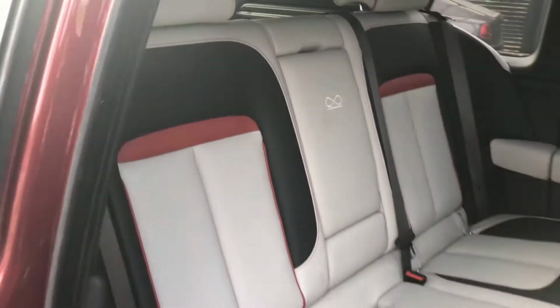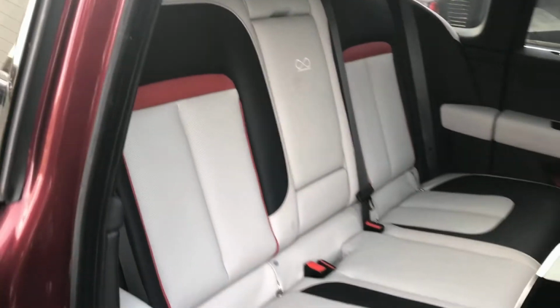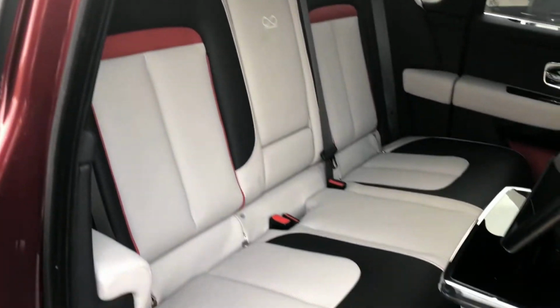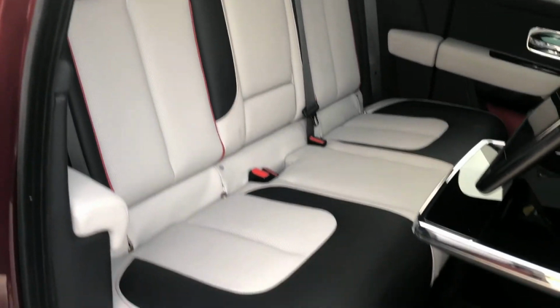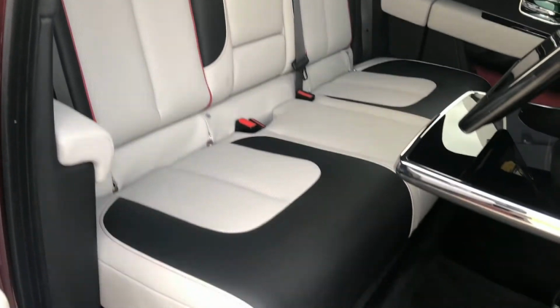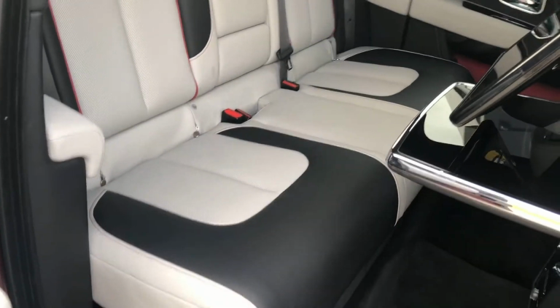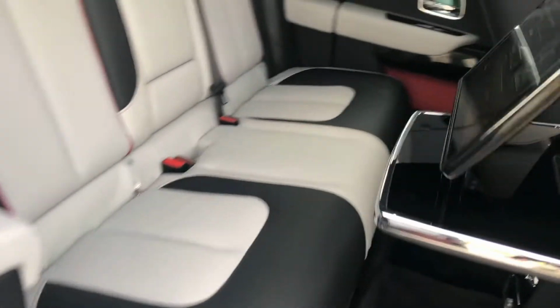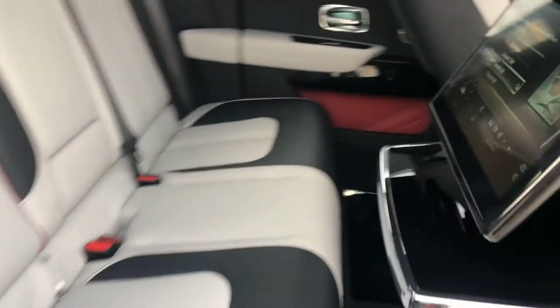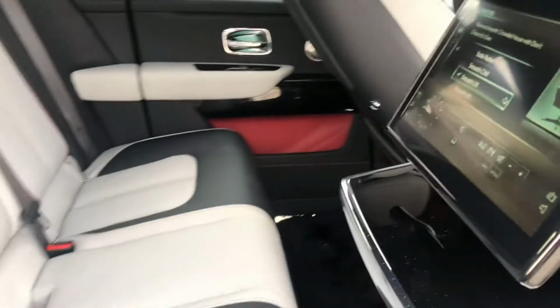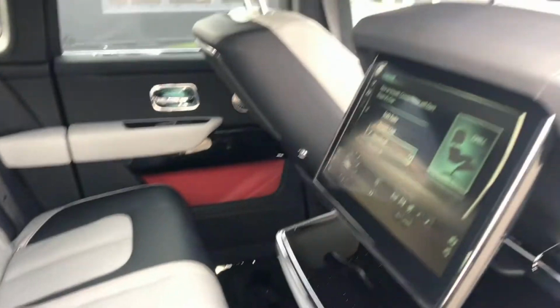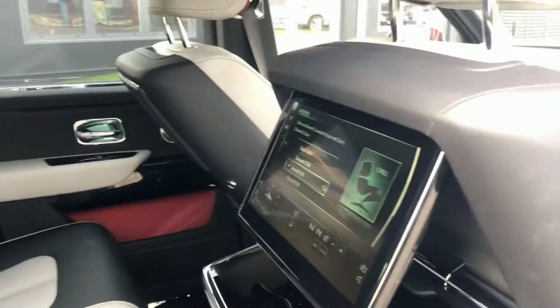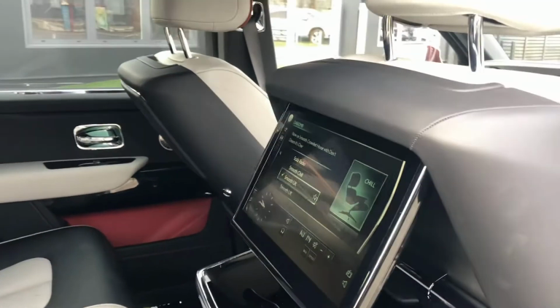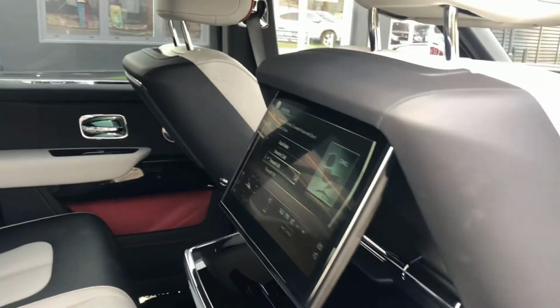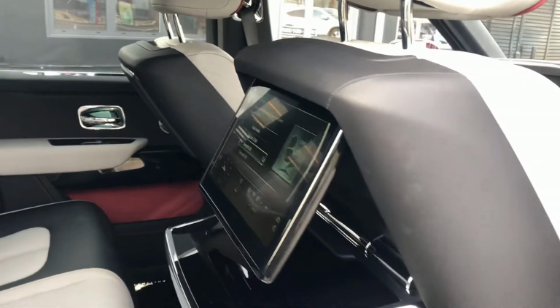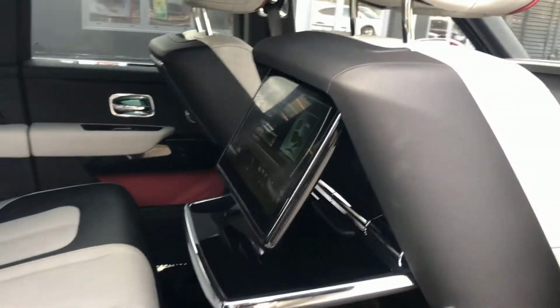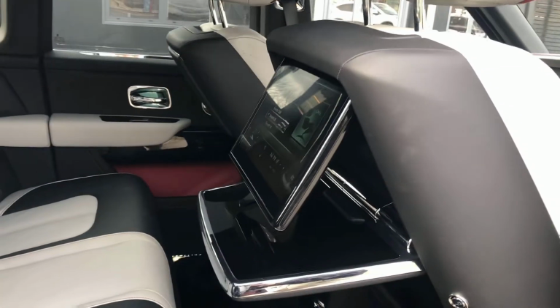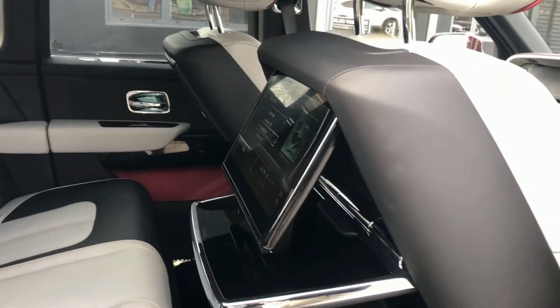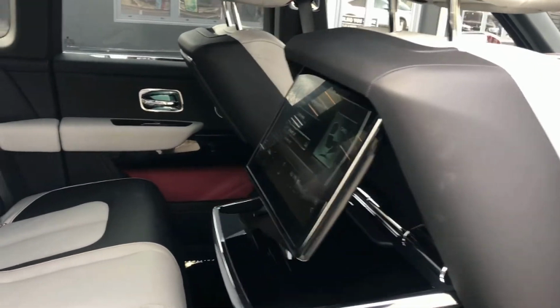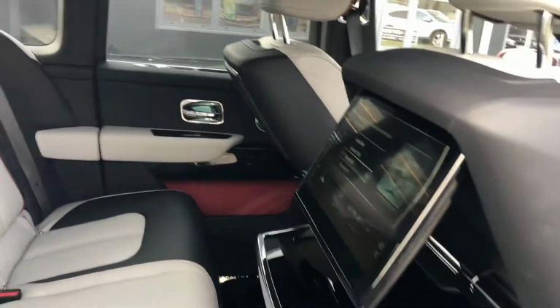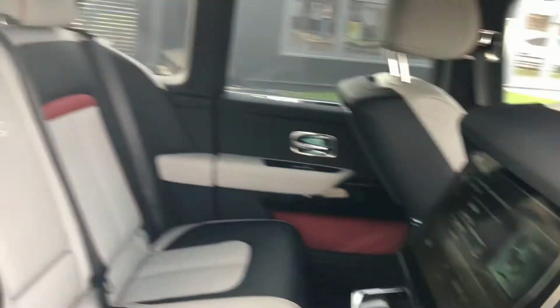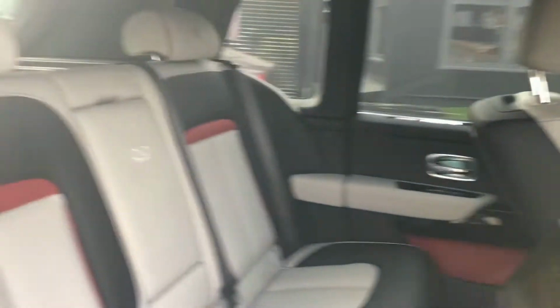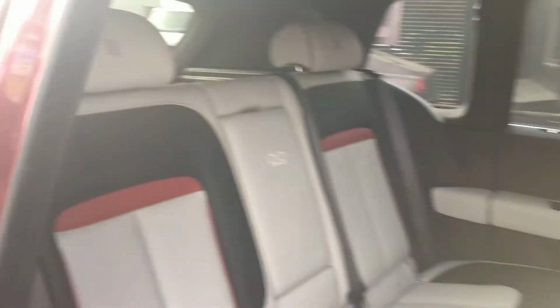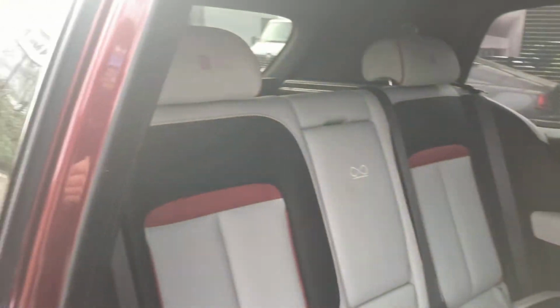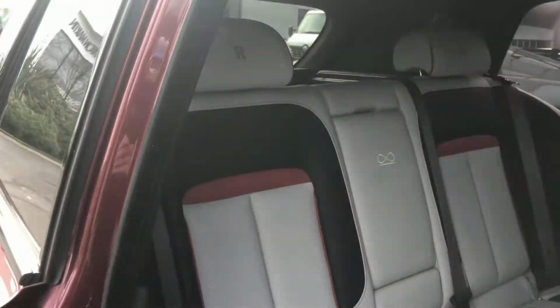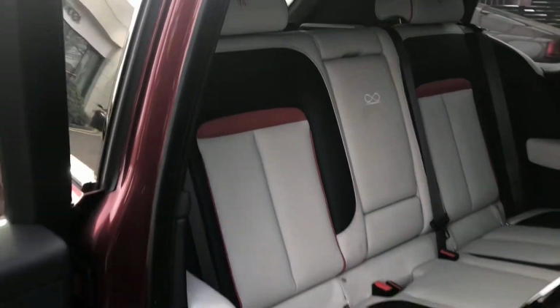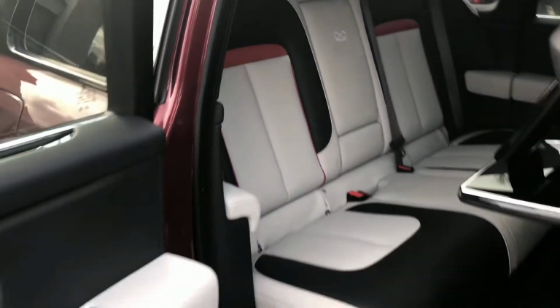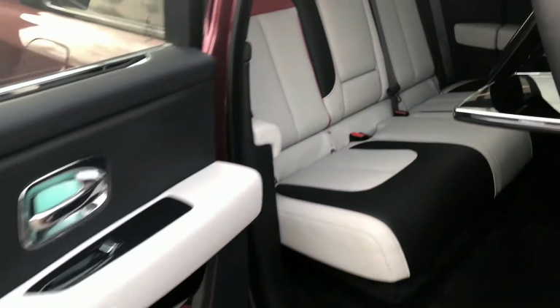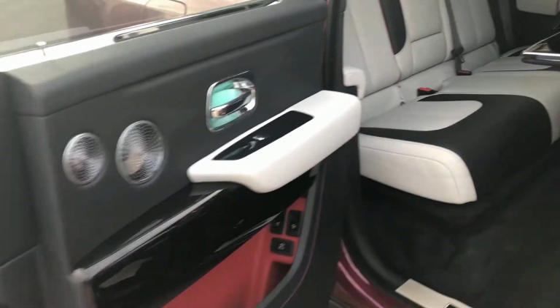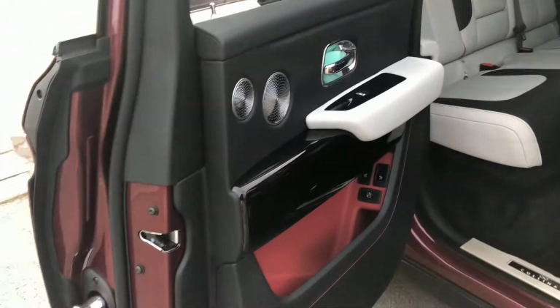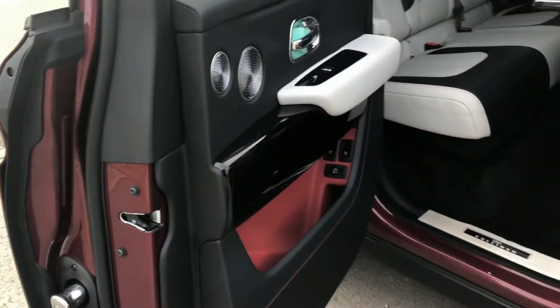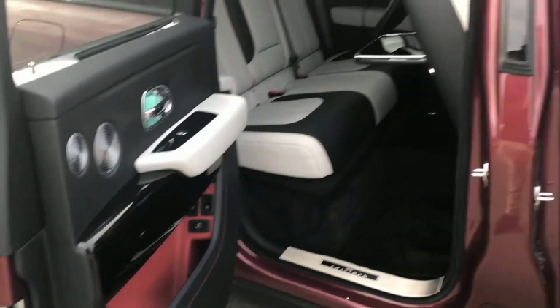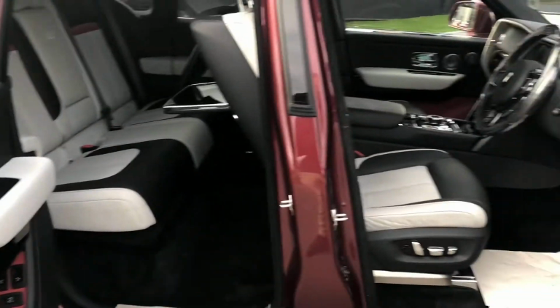This vehicle also has the picnic tables and rear theatre configuration, as you can see there. A really very highly specified car.